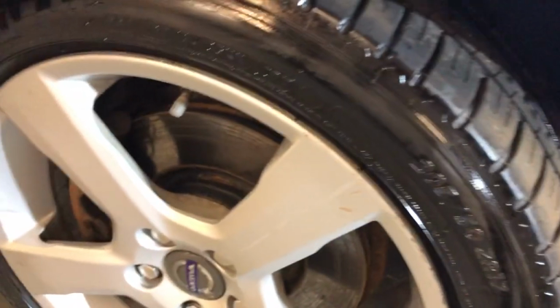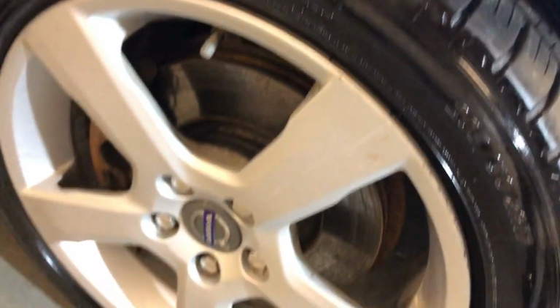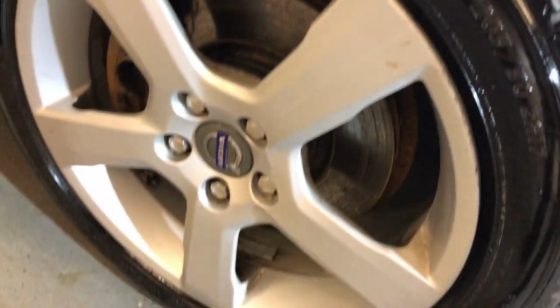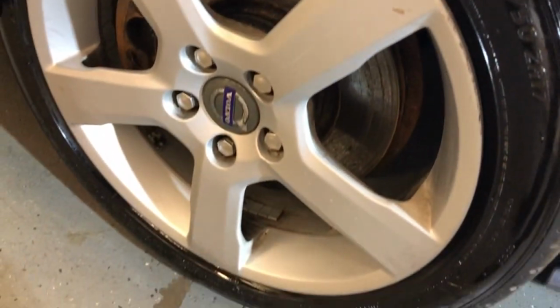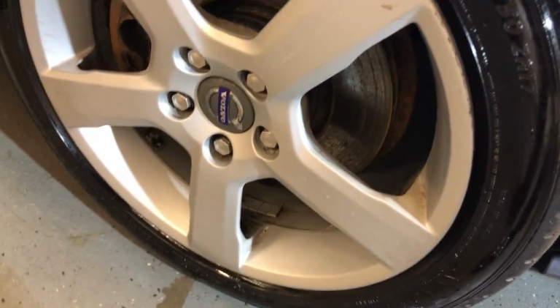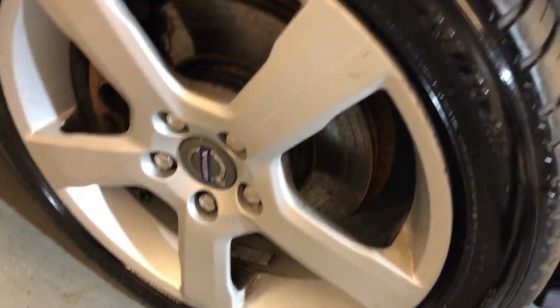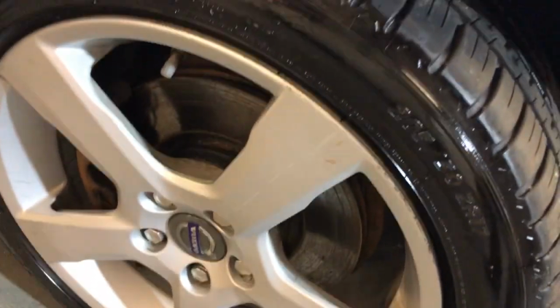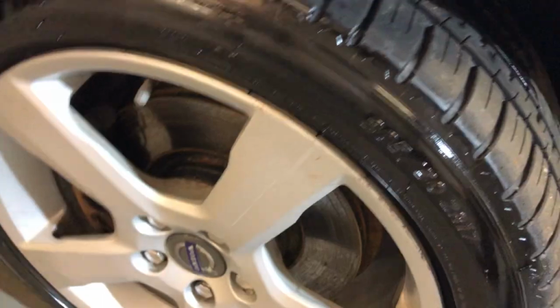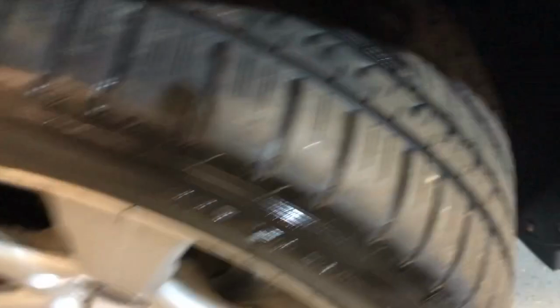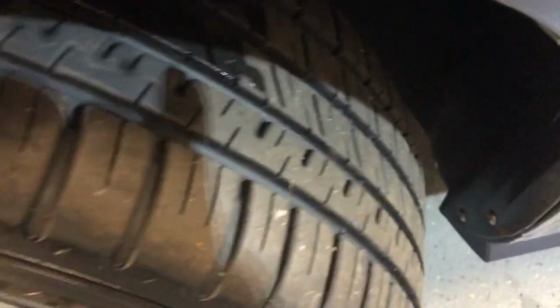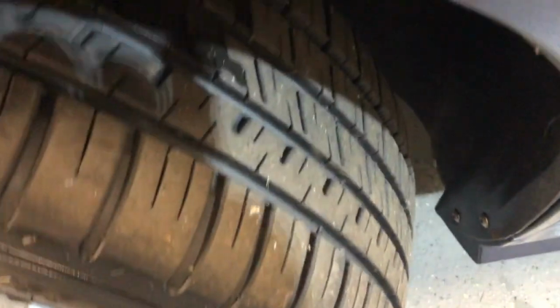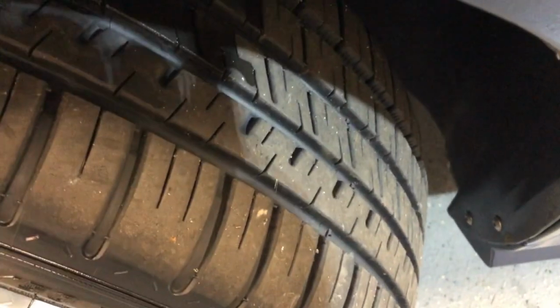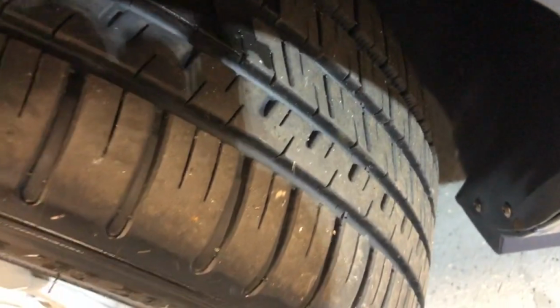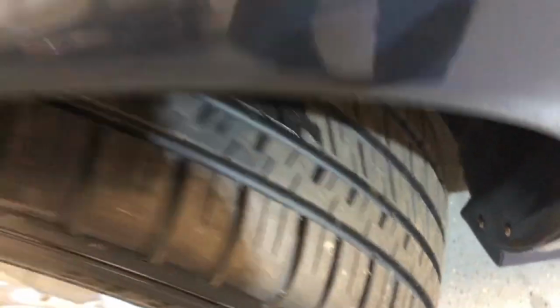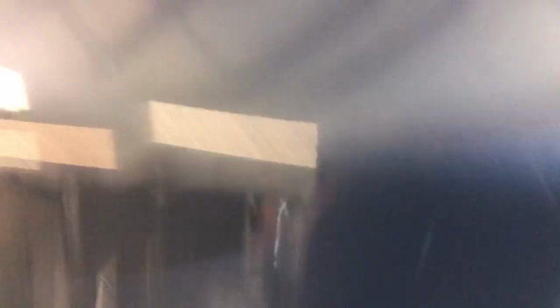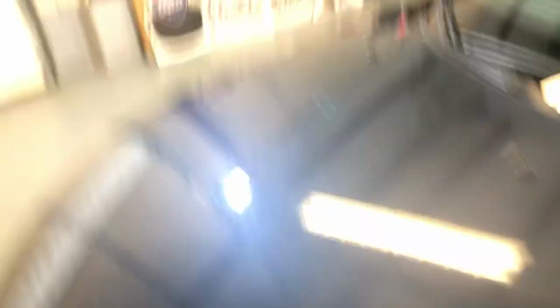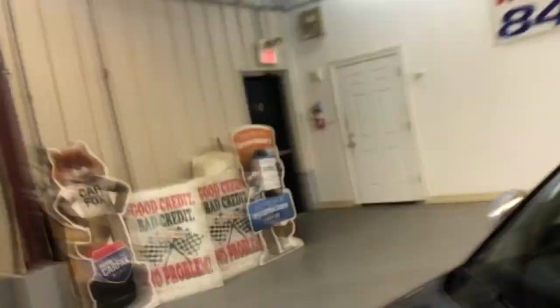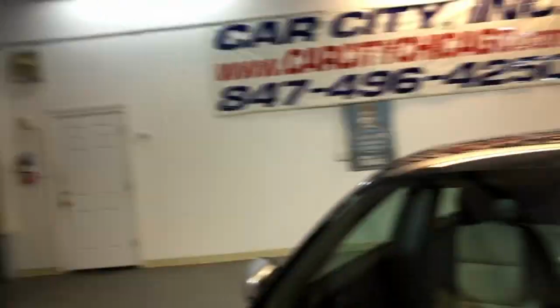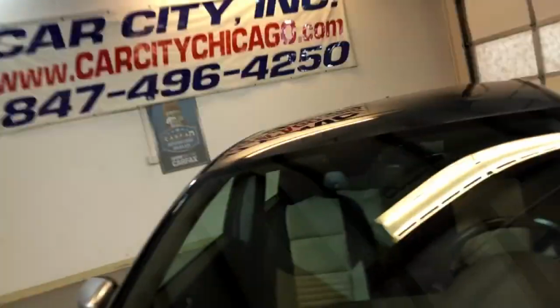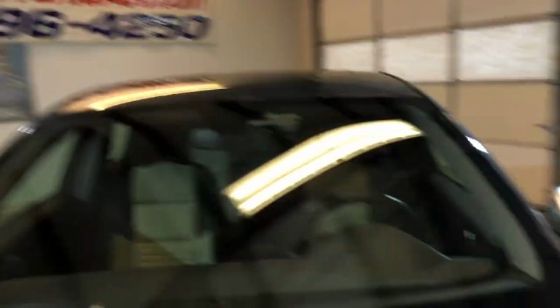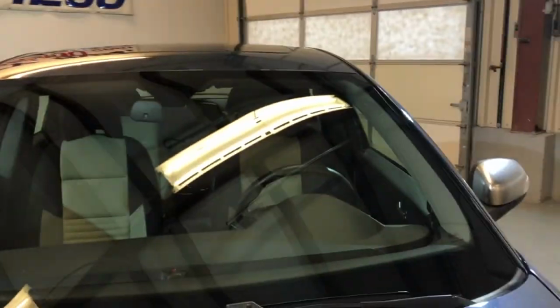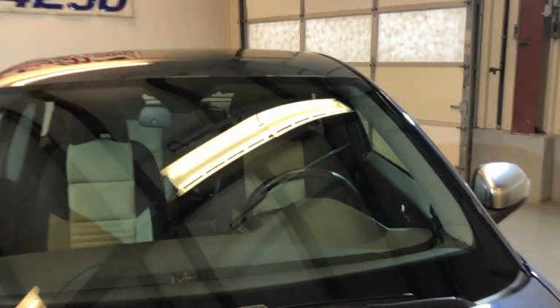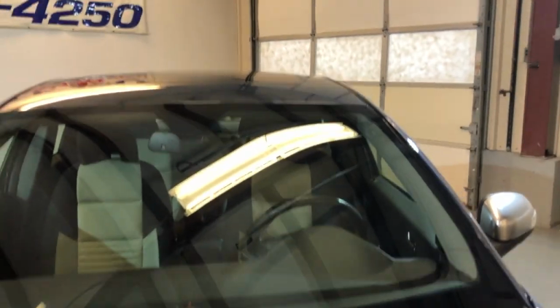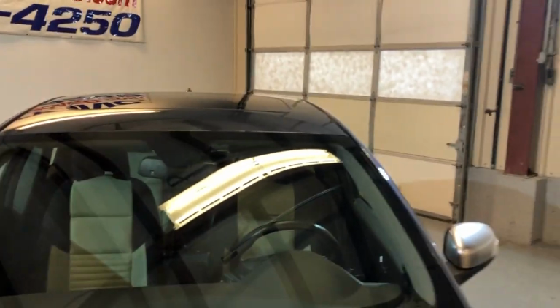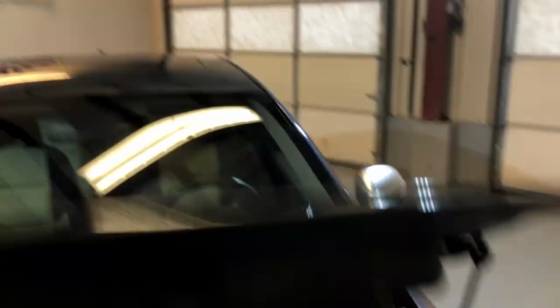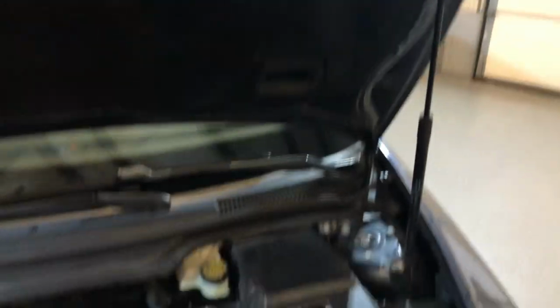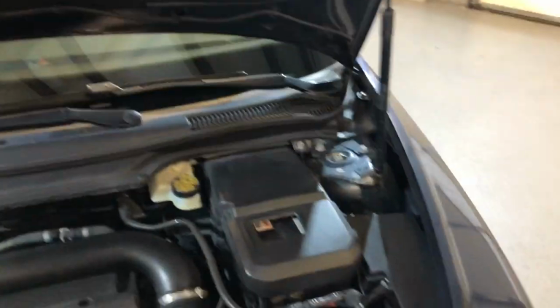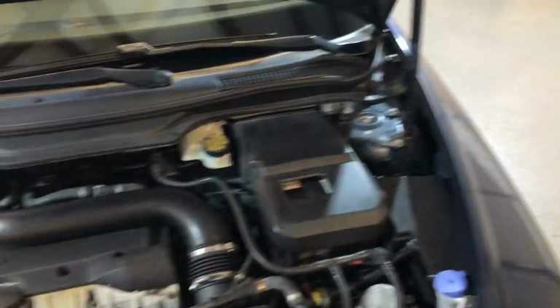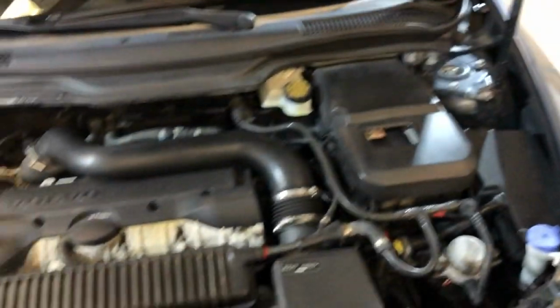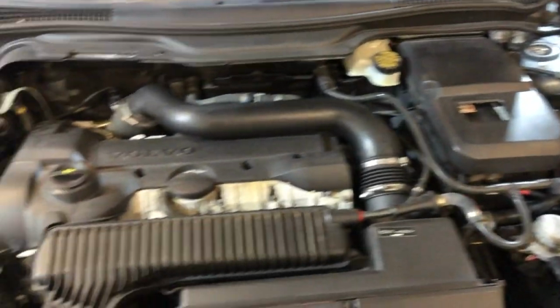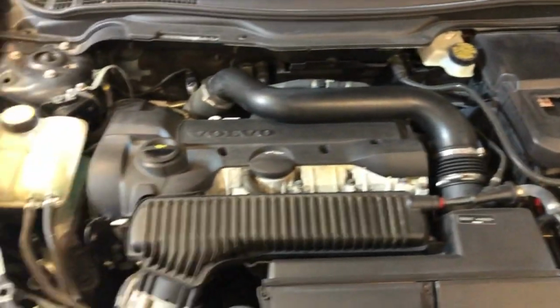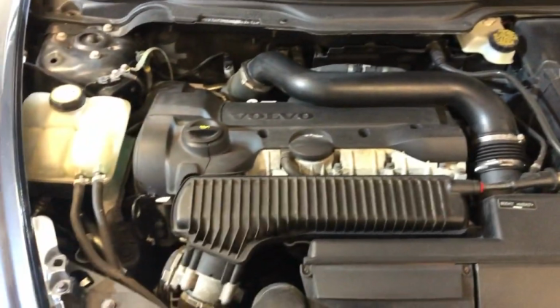Alloy wheels, nice and clean, beautiful Michelin tires, all matching. Let me open the hood so we can take a peek under the hood — five cylinders.